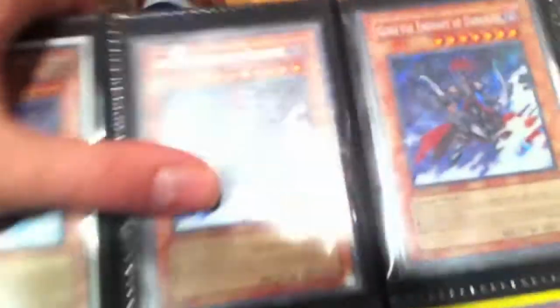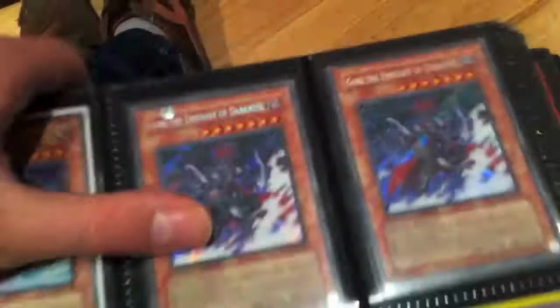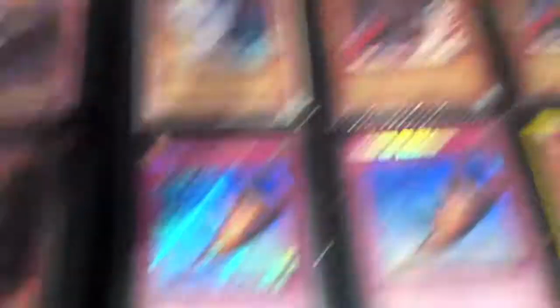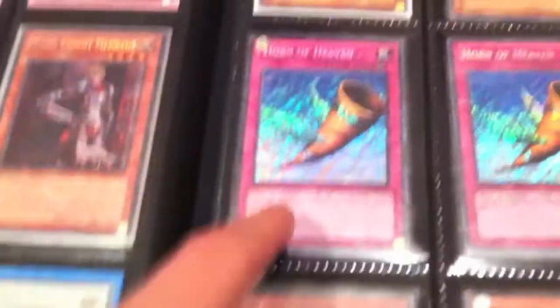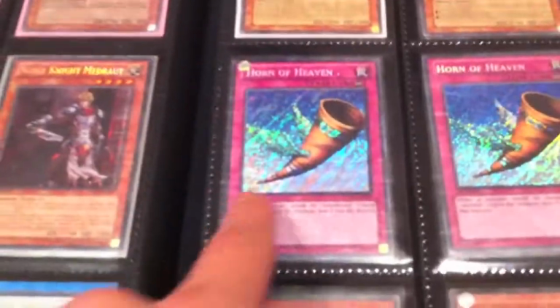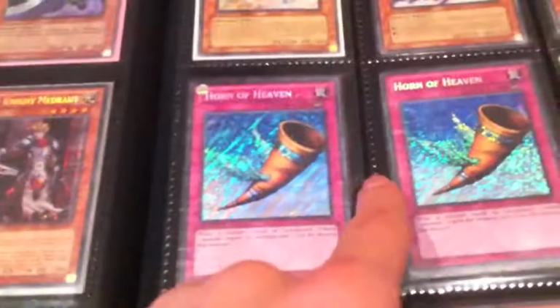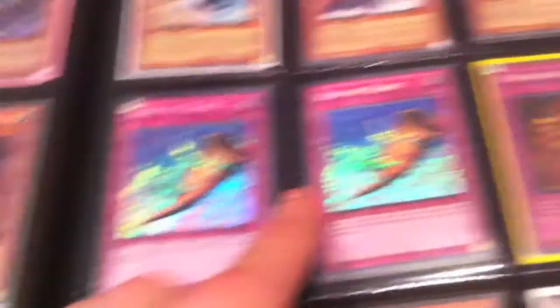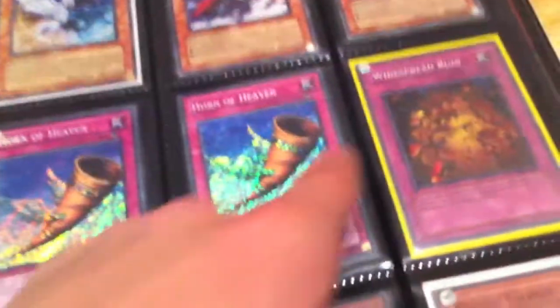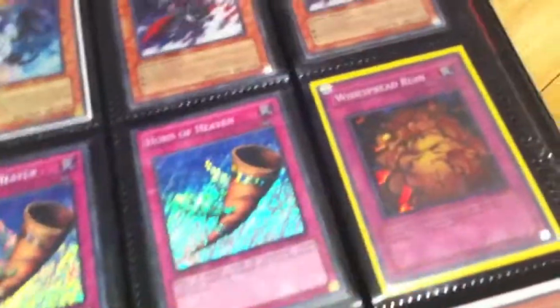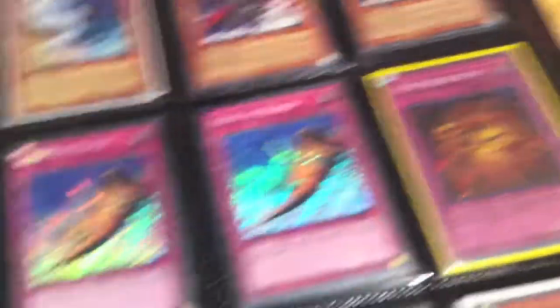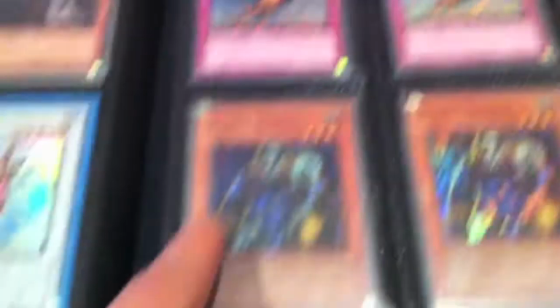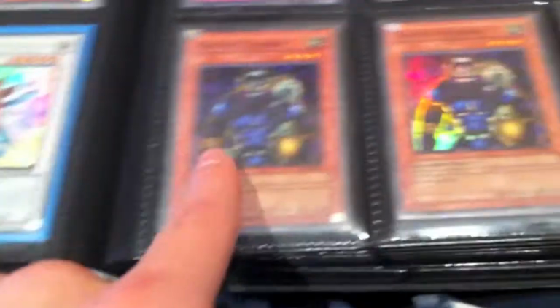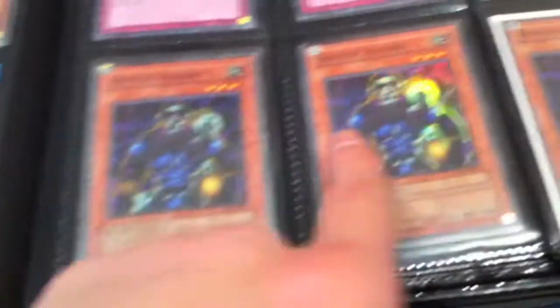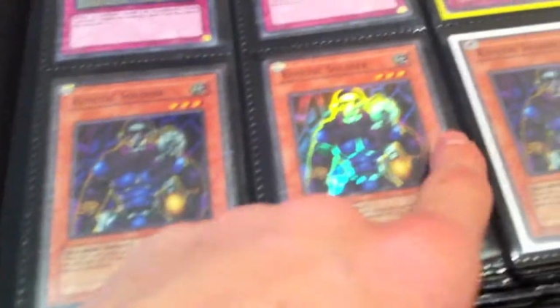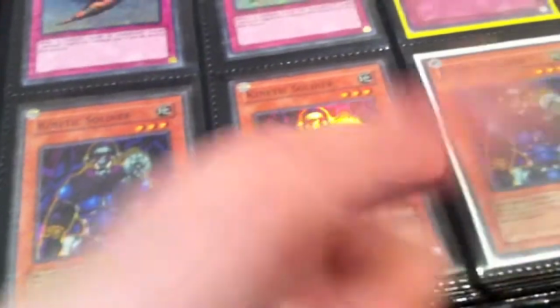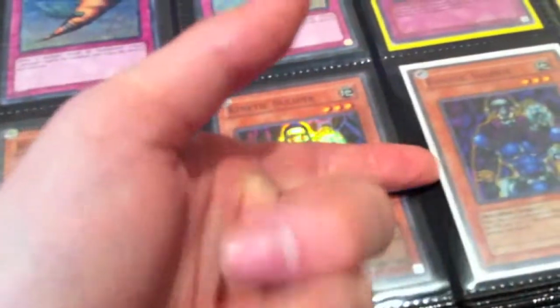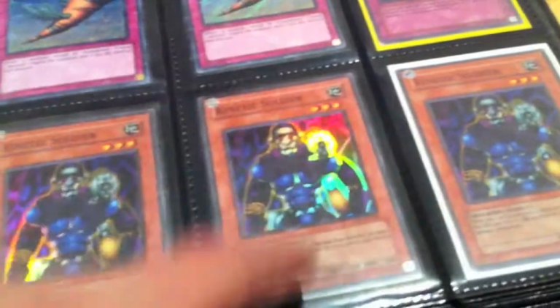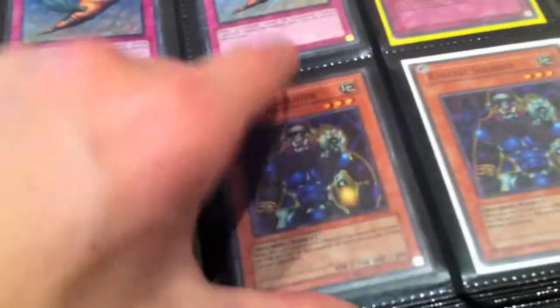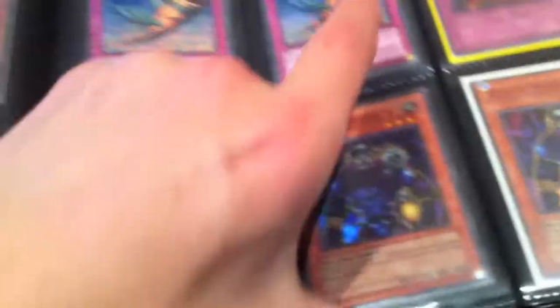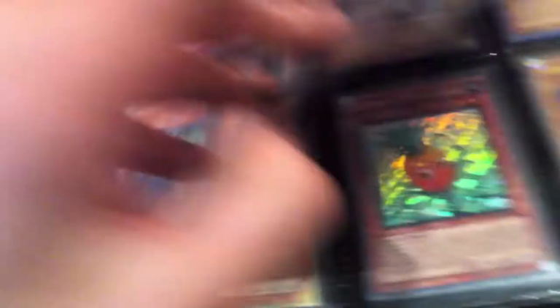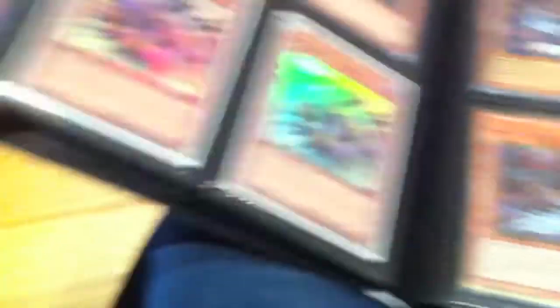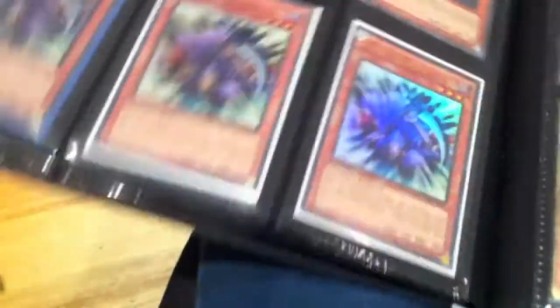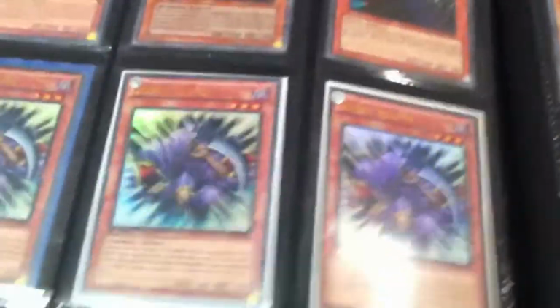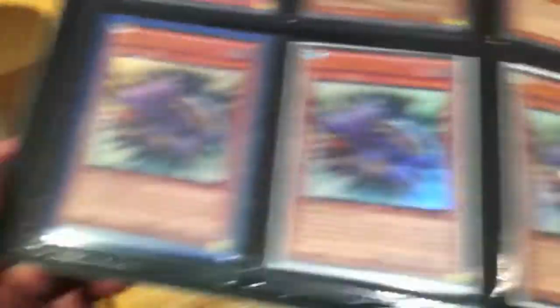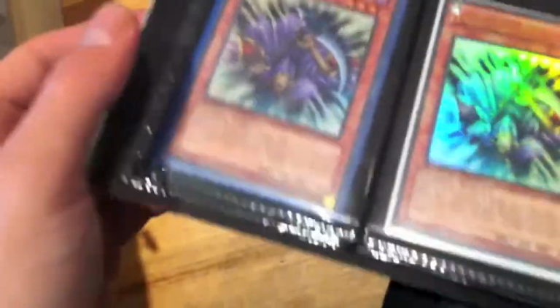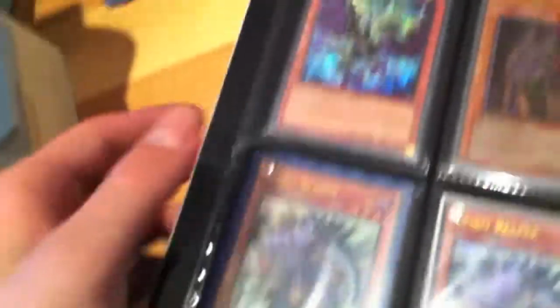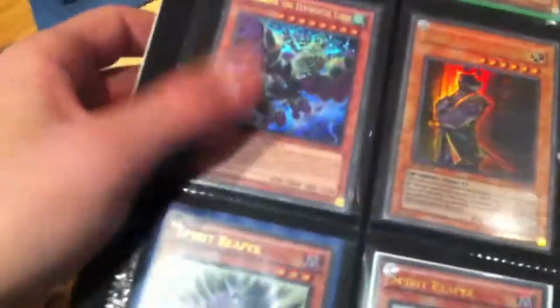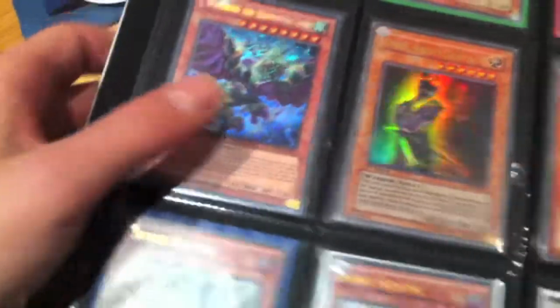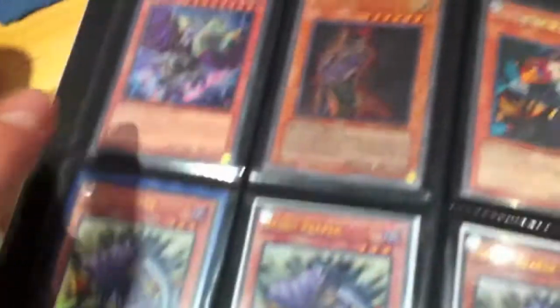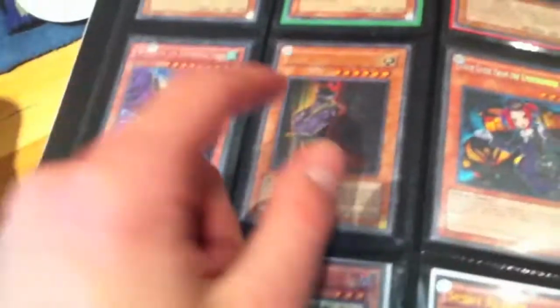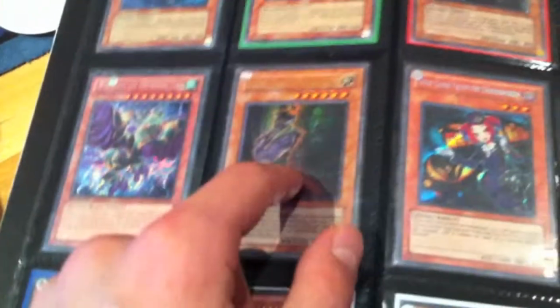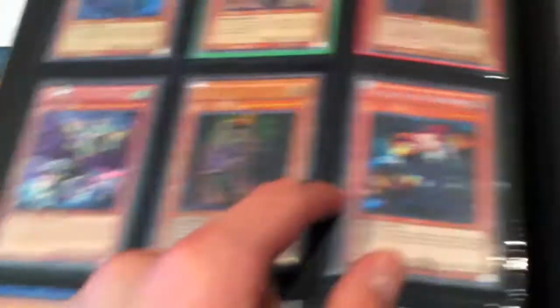The Dark Legends. The Horn of Heavens is $1 each. The Widespread is $1. The Archfiend Soldiers are a 3H. The Super Air. The Spirit is actually a 3H. The Wind Raise is $3. The Monkey is $1.